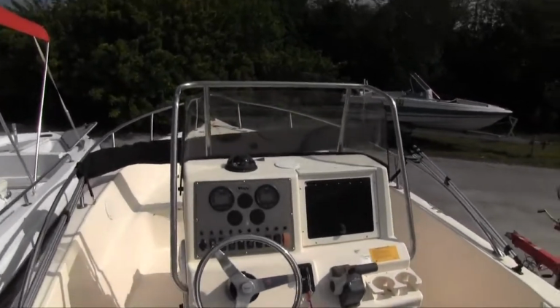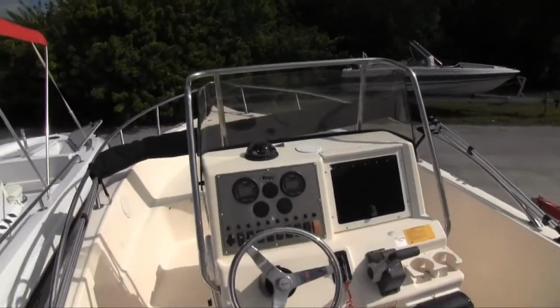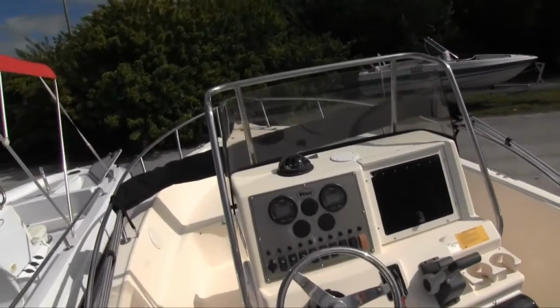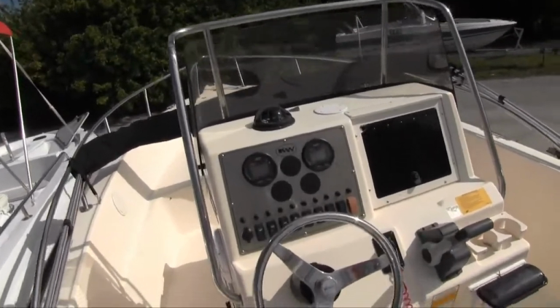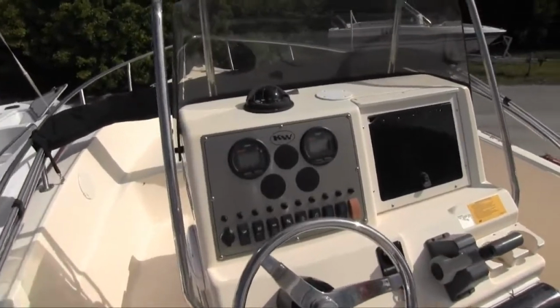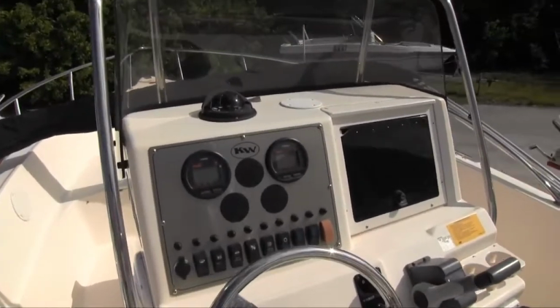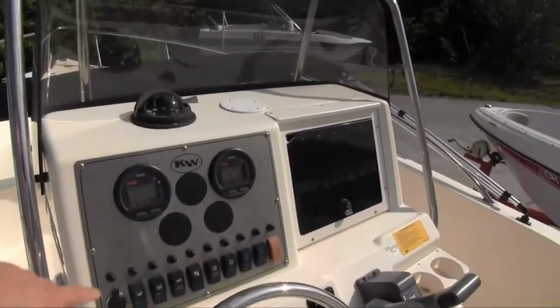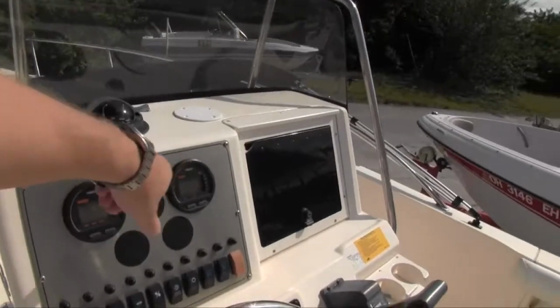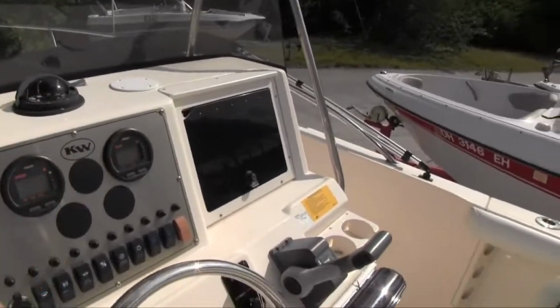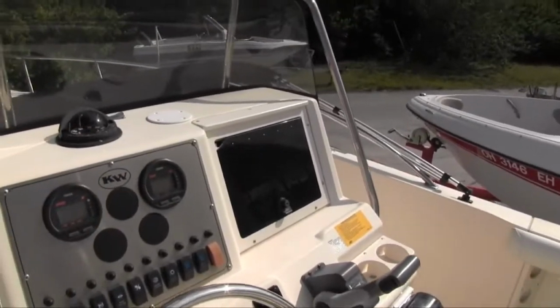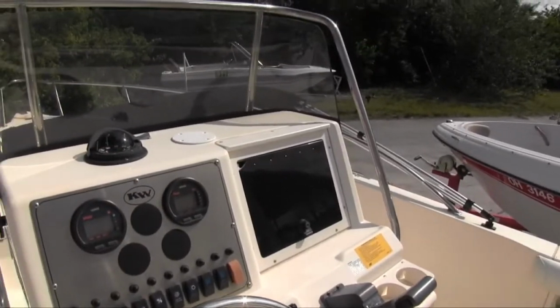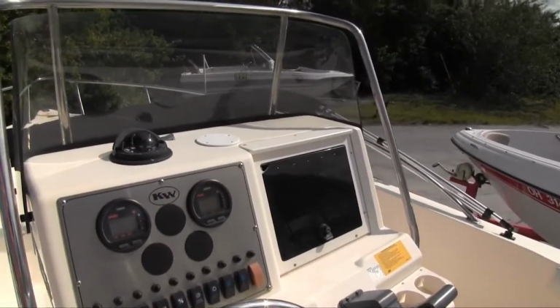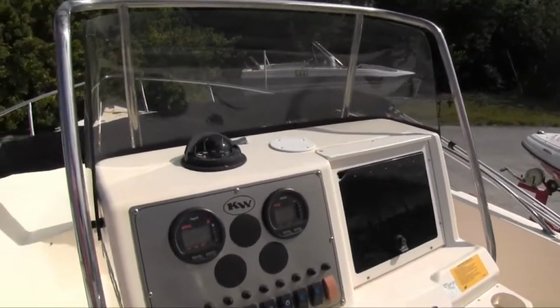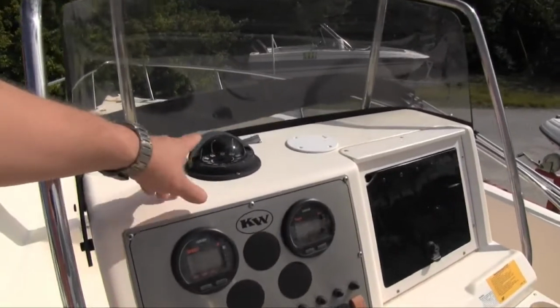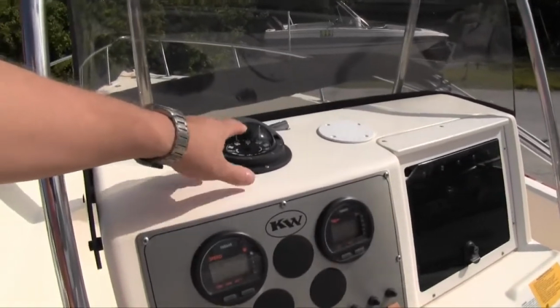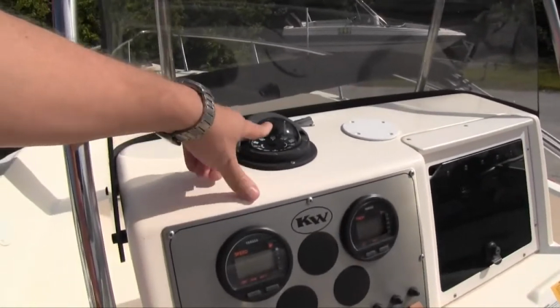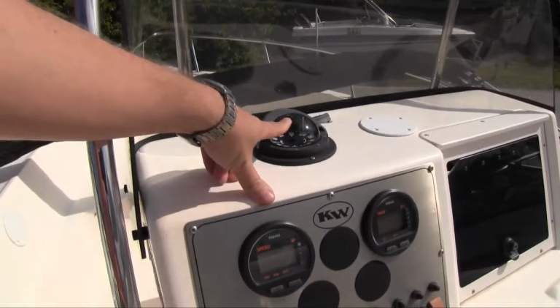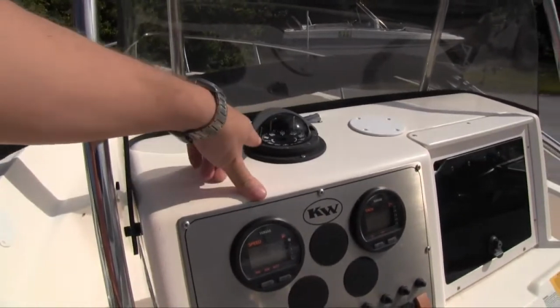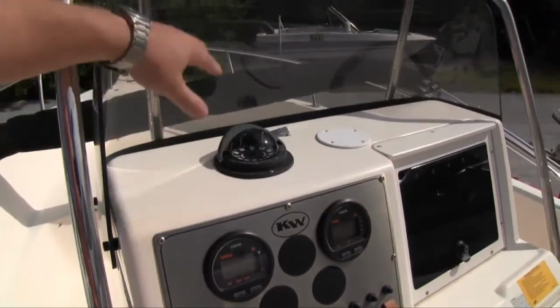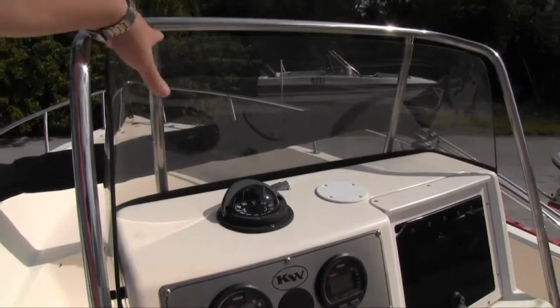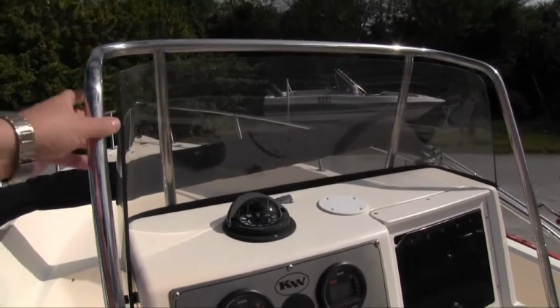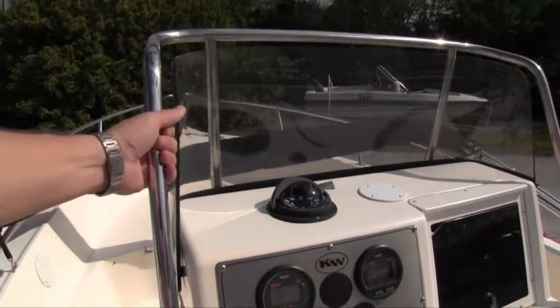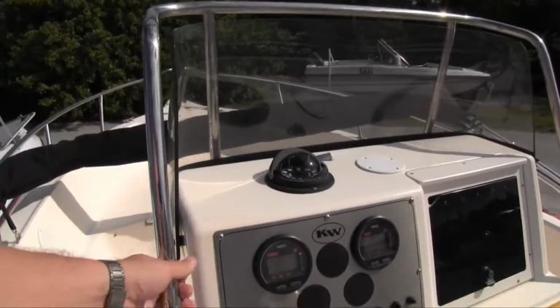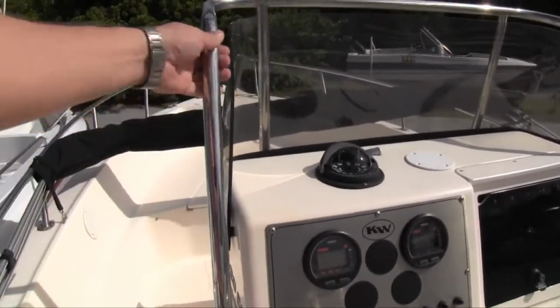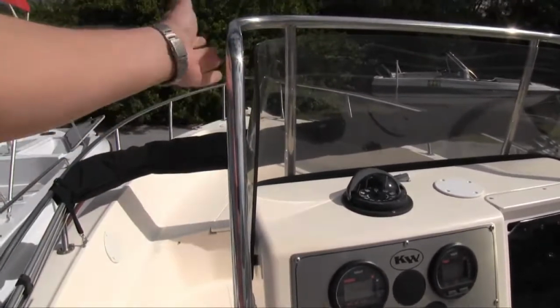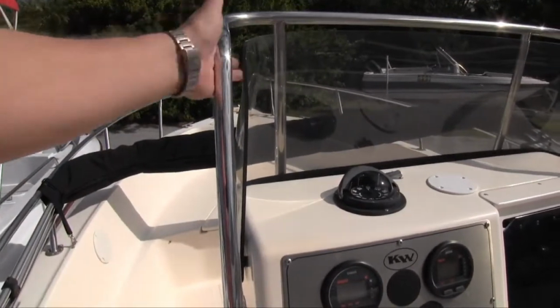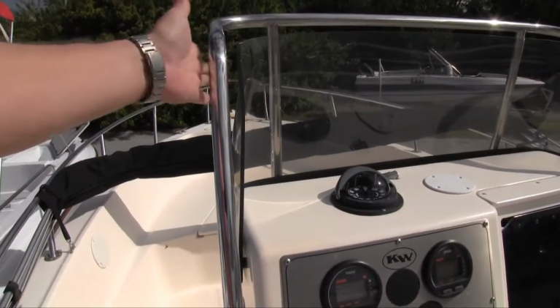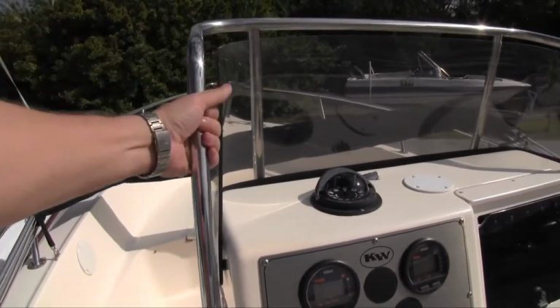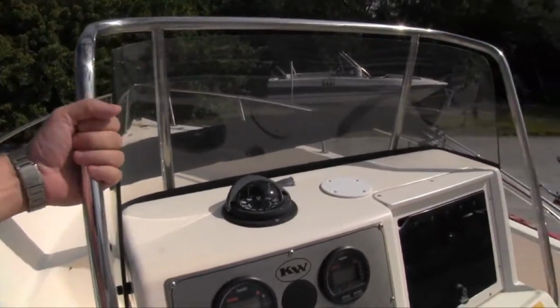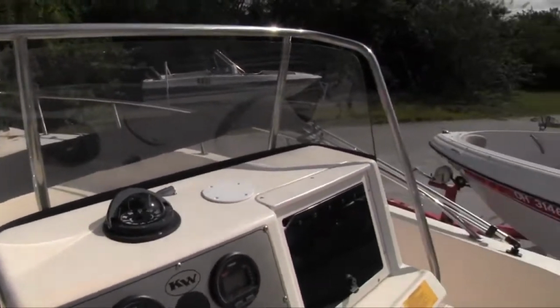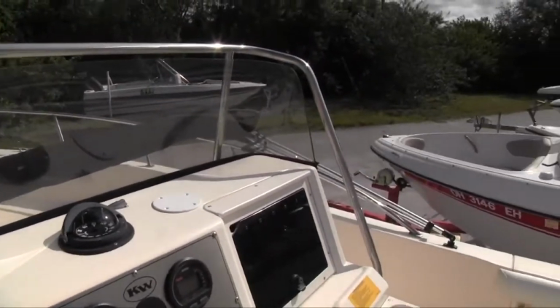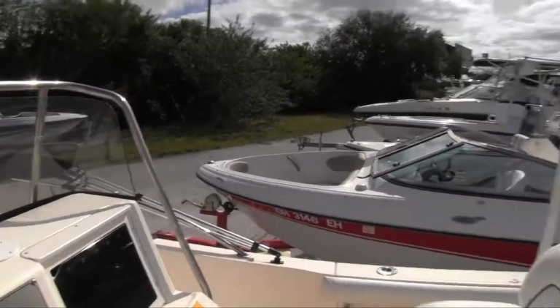With the Yamaha, we also have Yamaha gauges across this boat — very nice. It also has a compass up top, a windshield, and nice protected tubular stainless steel running around all of that.